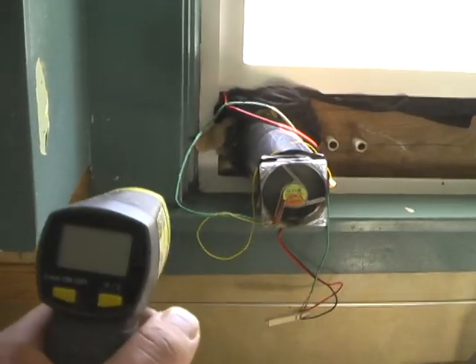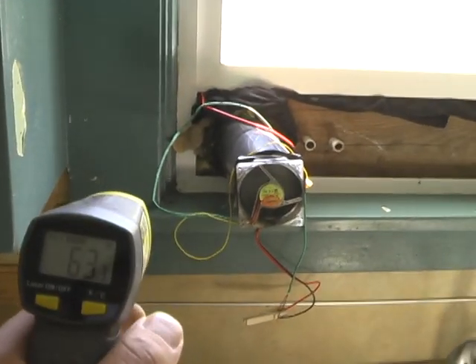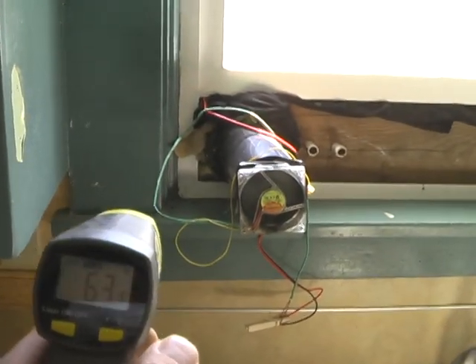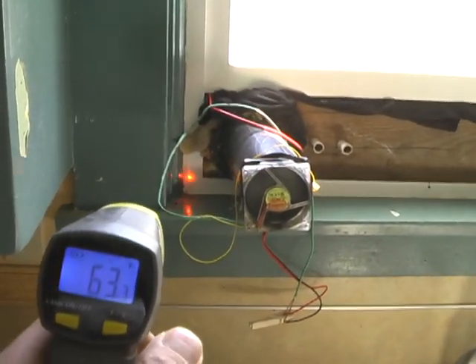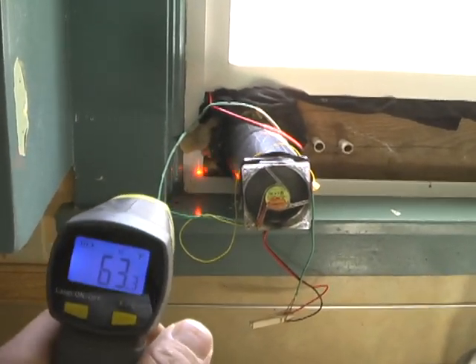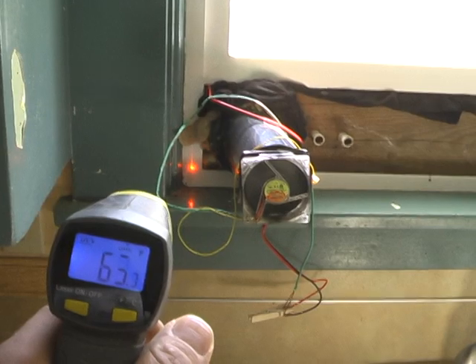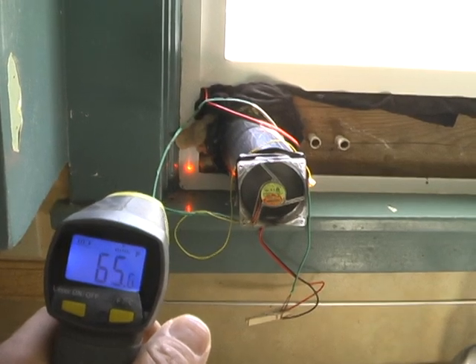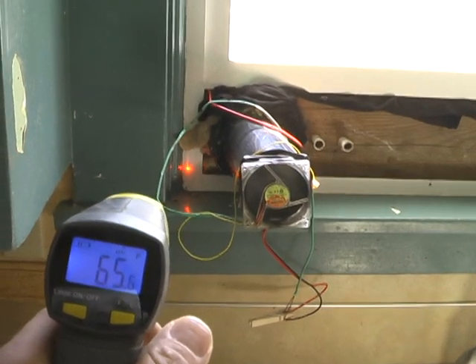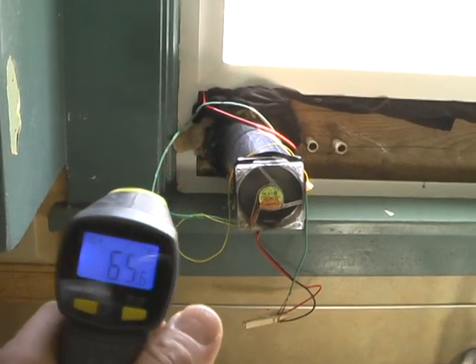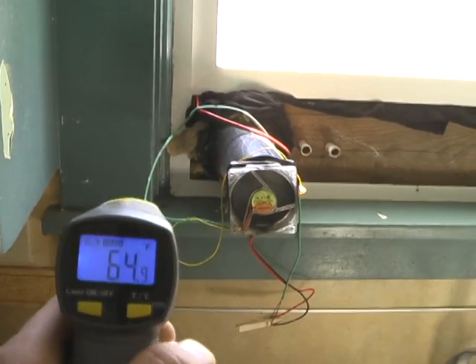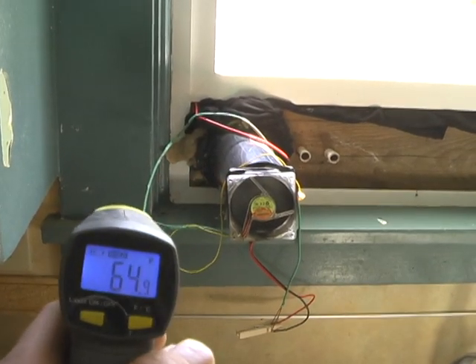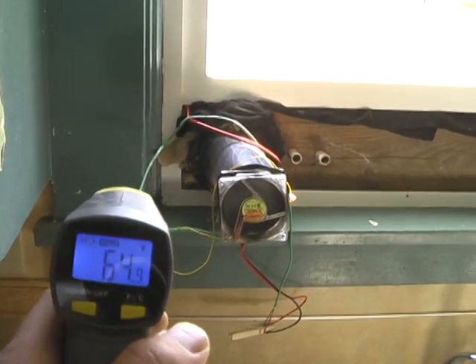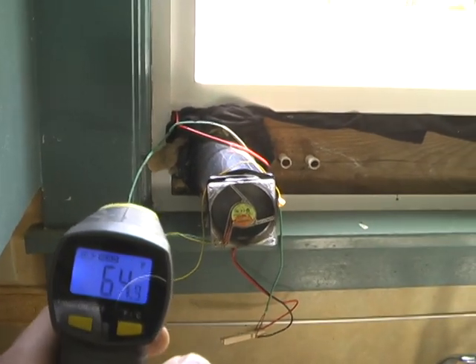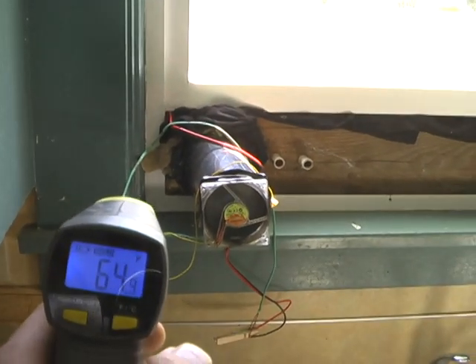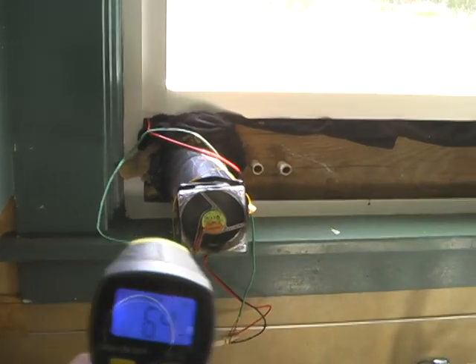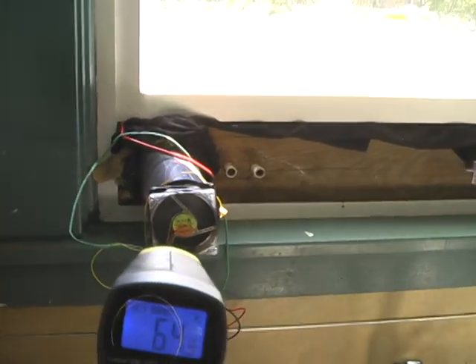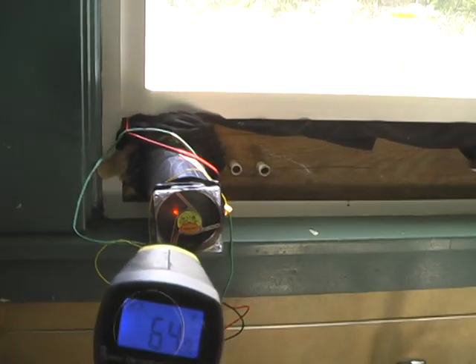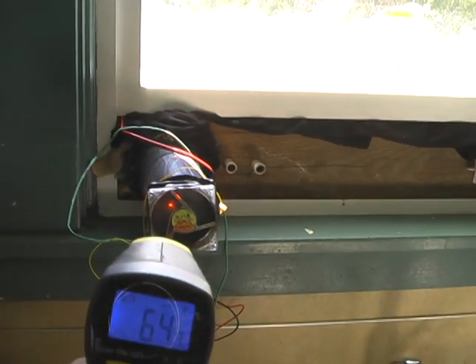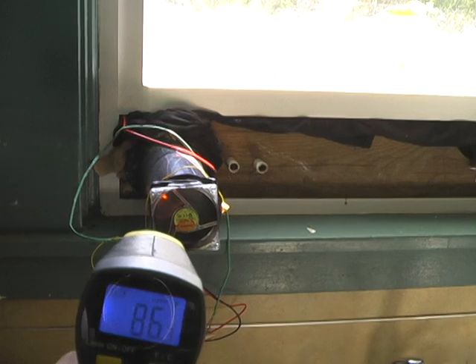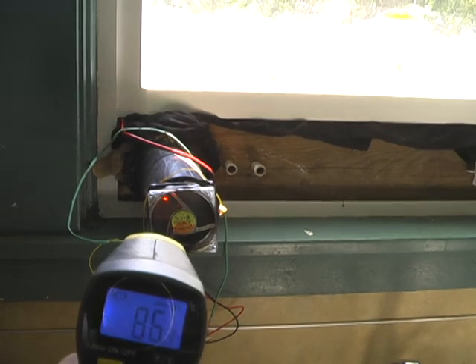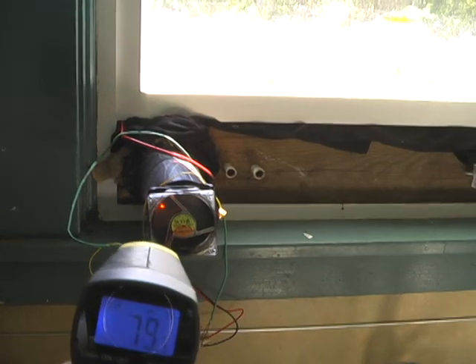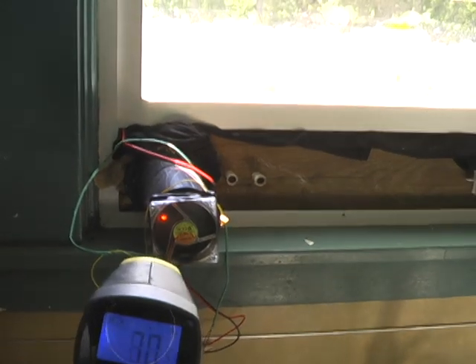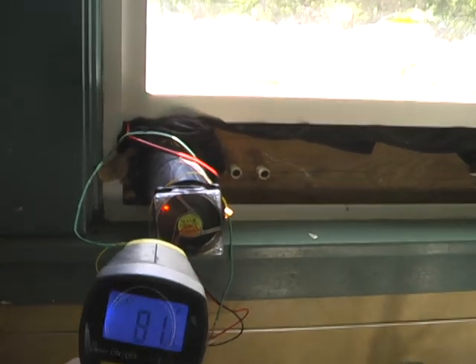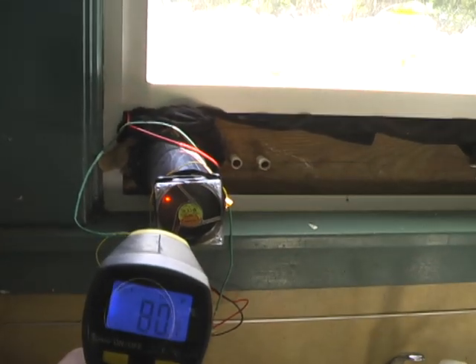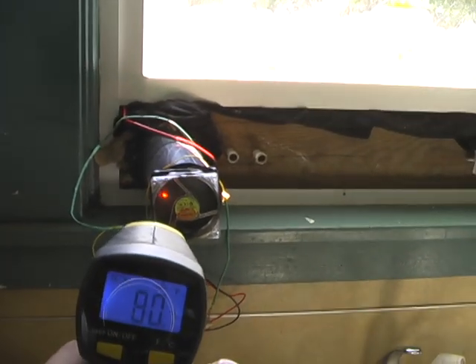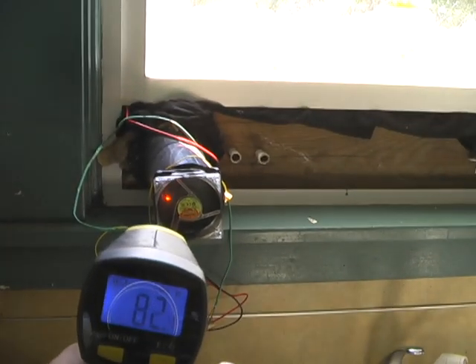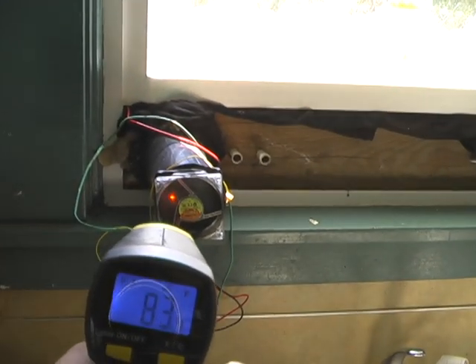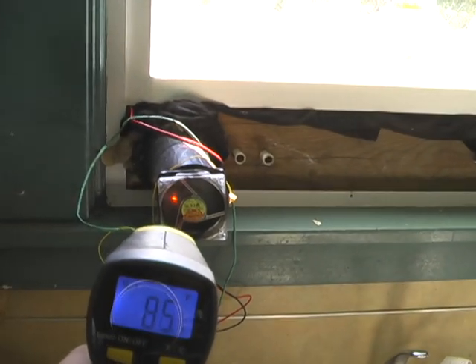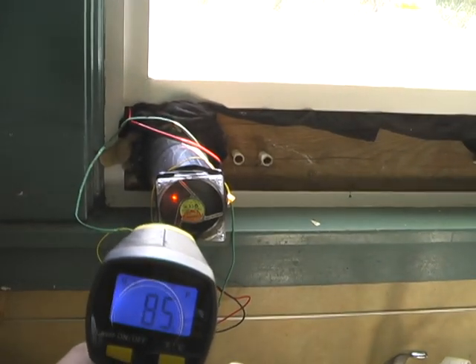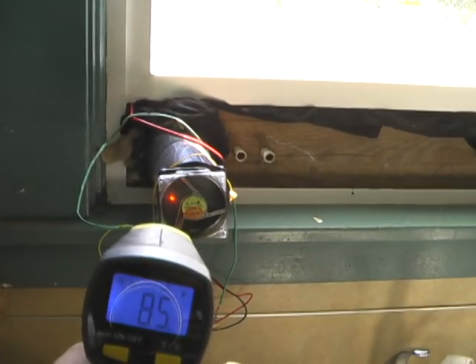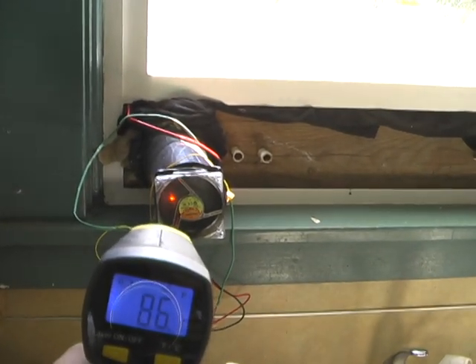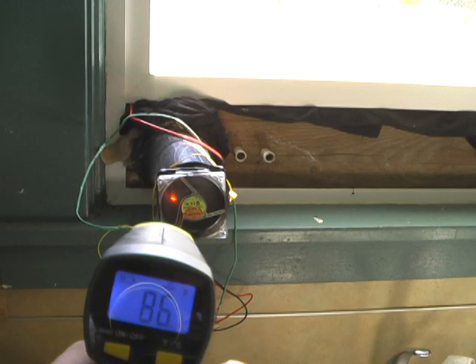We're going to get a temperature reading next to the exhaust of the solar furnace. It's 64 degrees nearby, and then the exhaust is reading about 85 to 86 degrees.